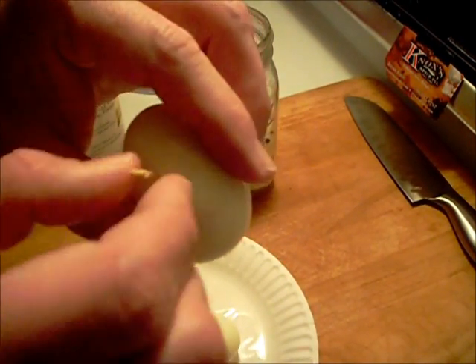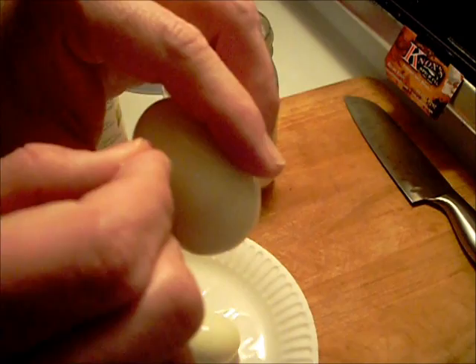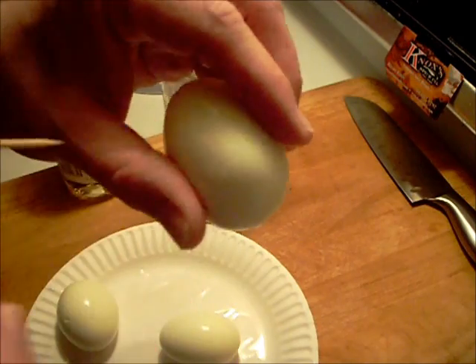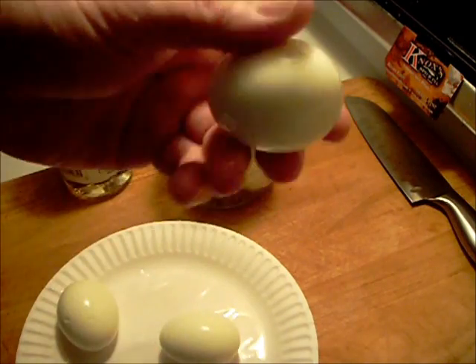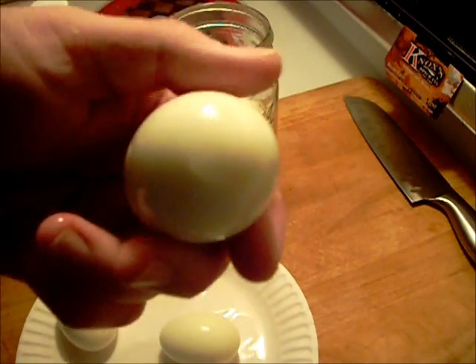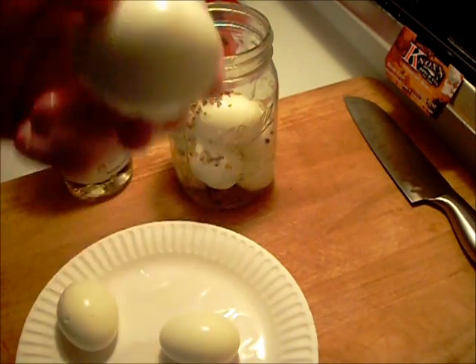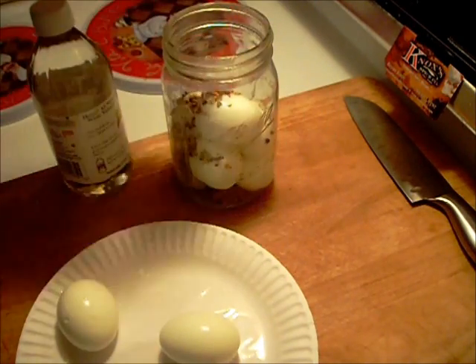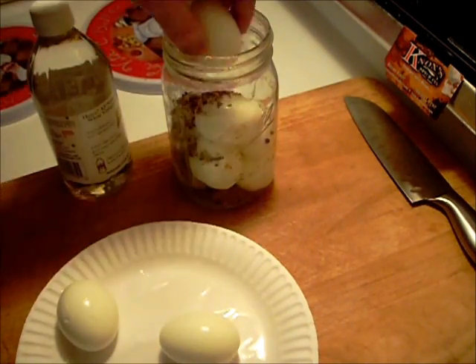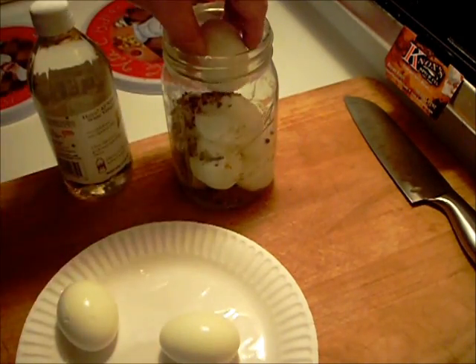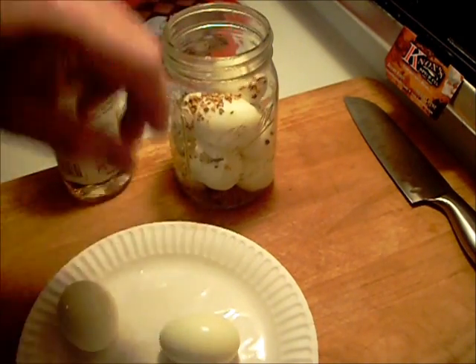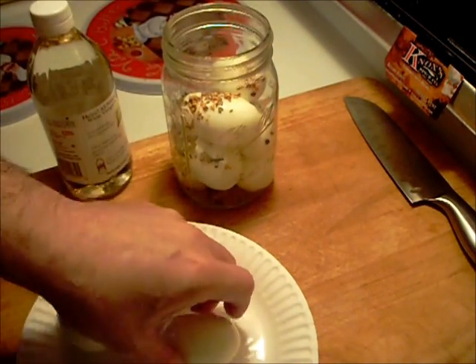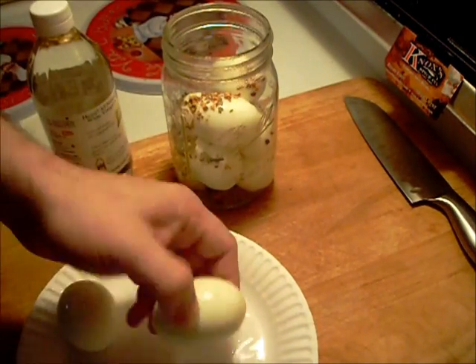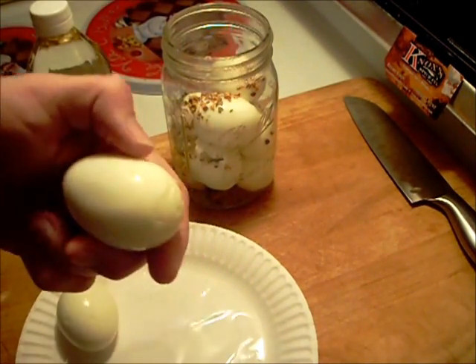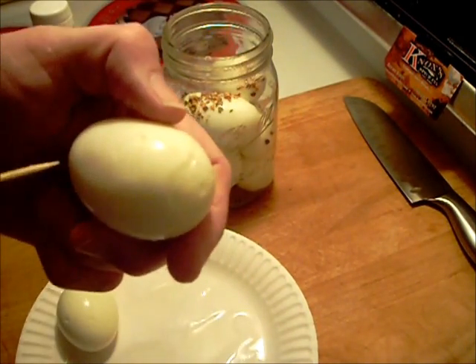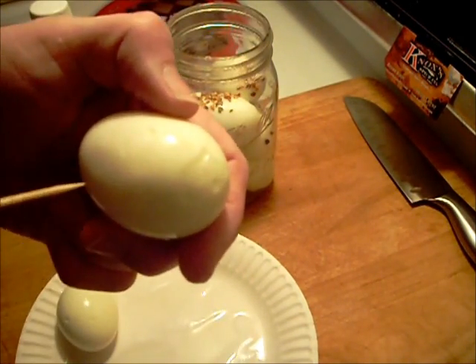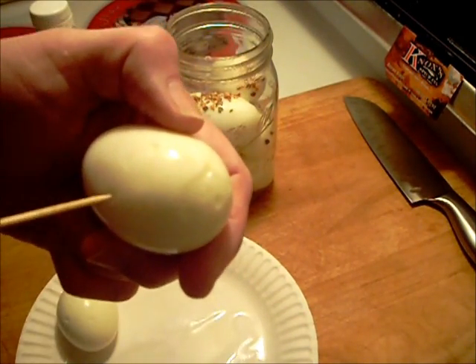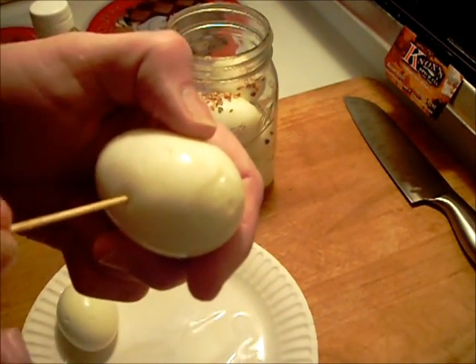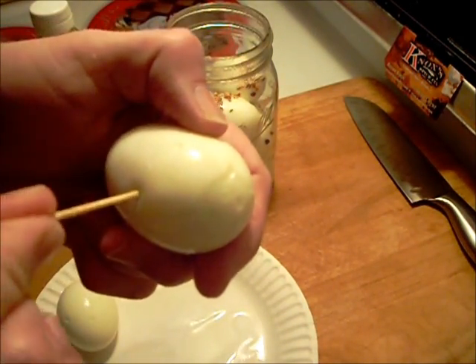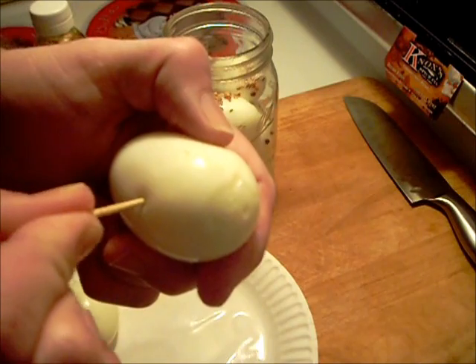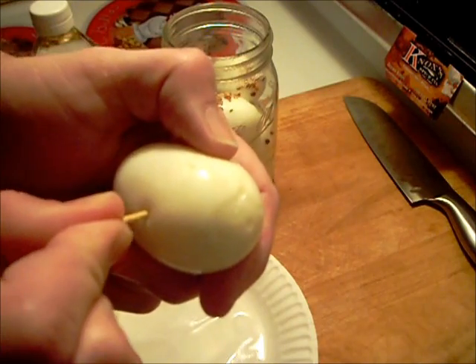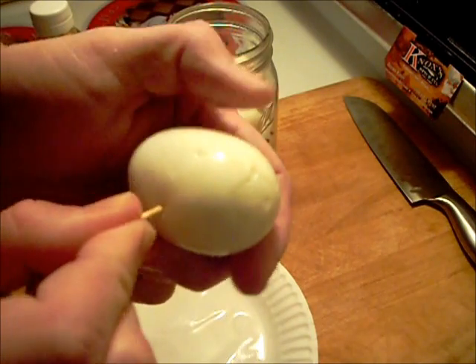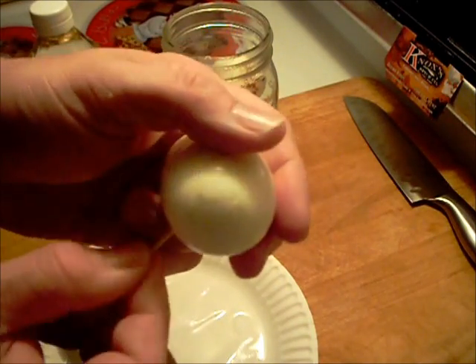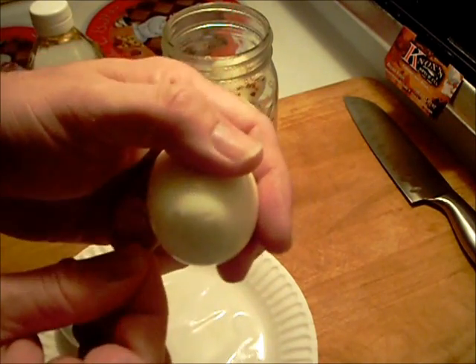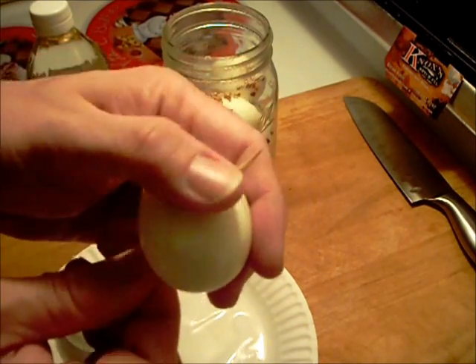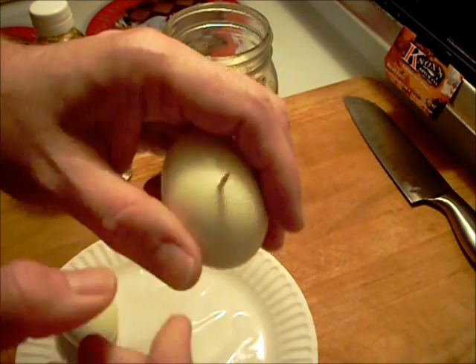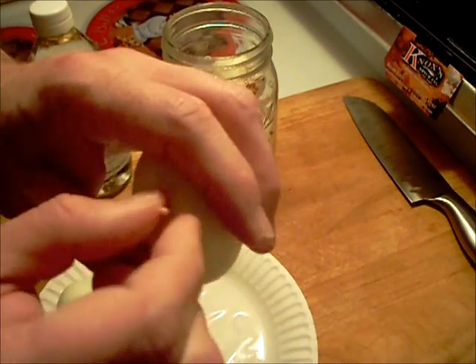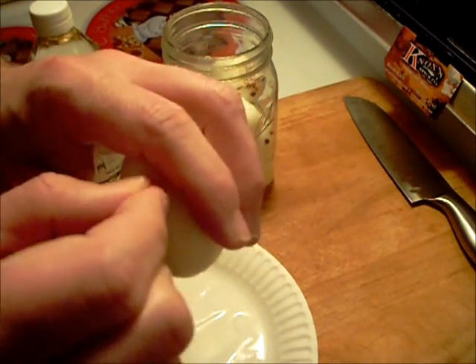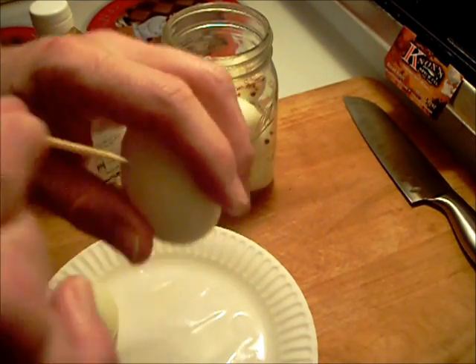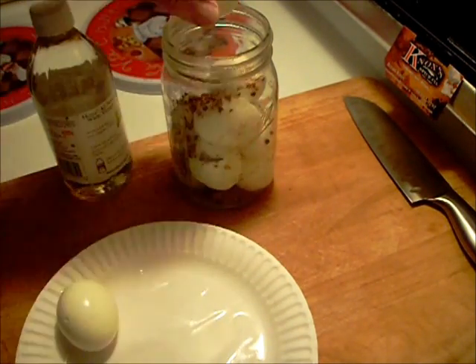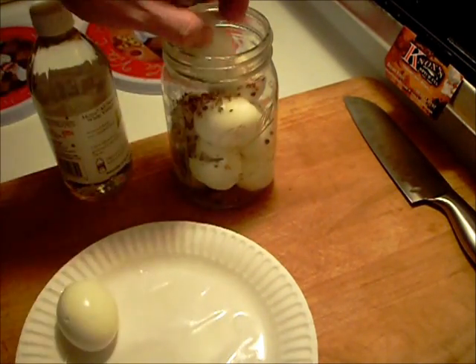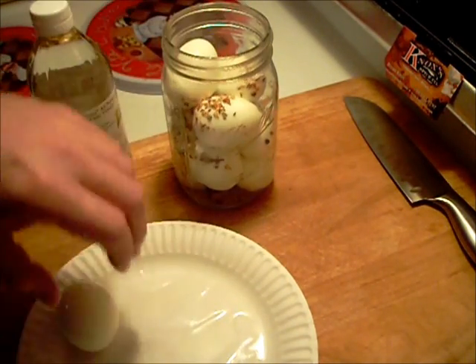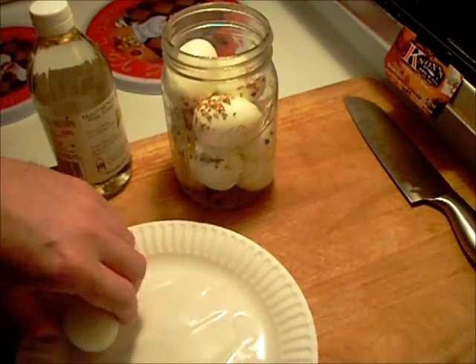With your hard-boiled eggs, push a toothpick through each one so the middle can get pickled easily.